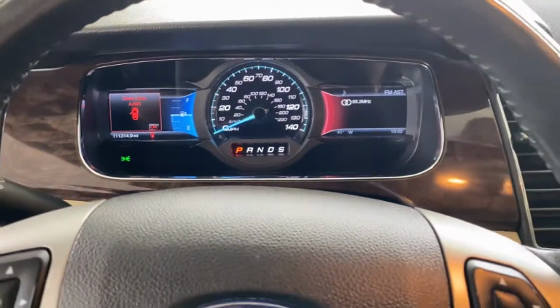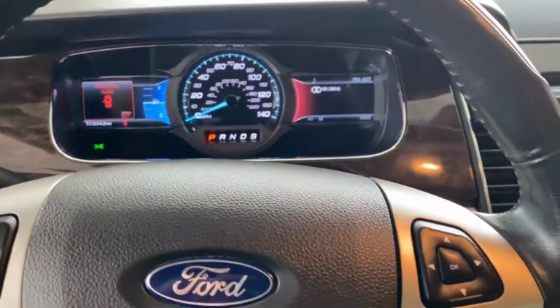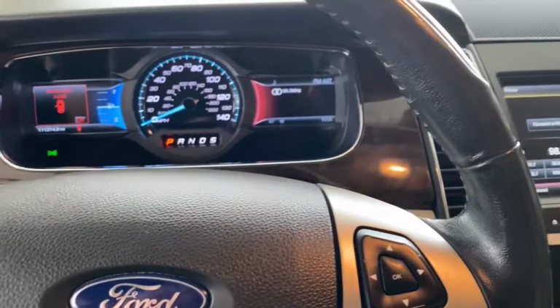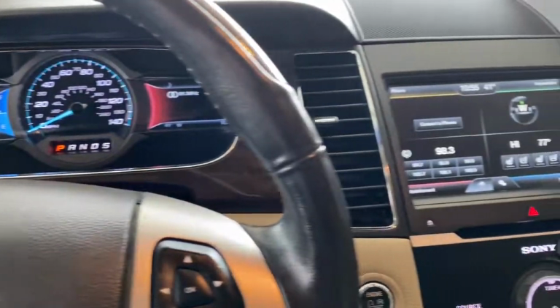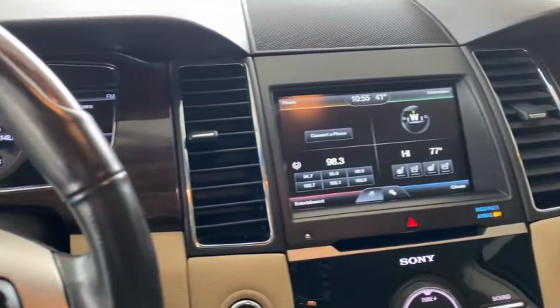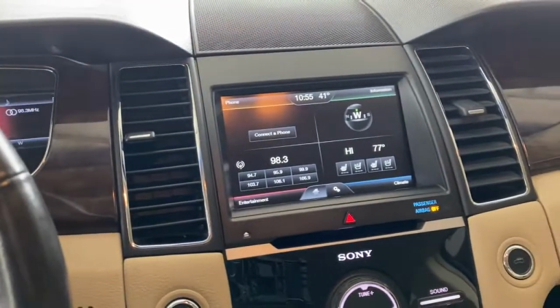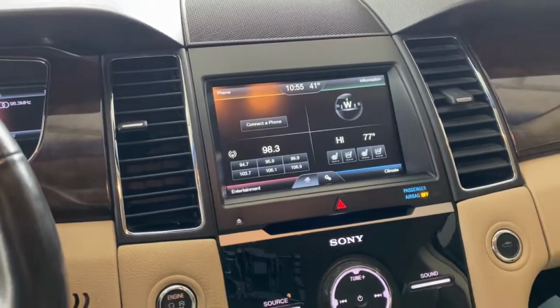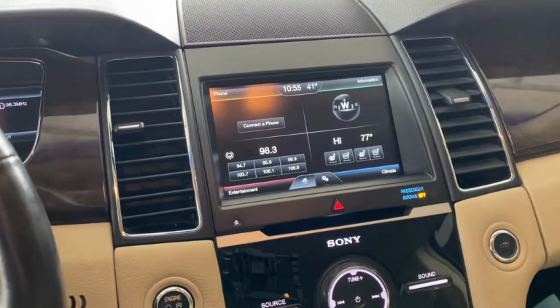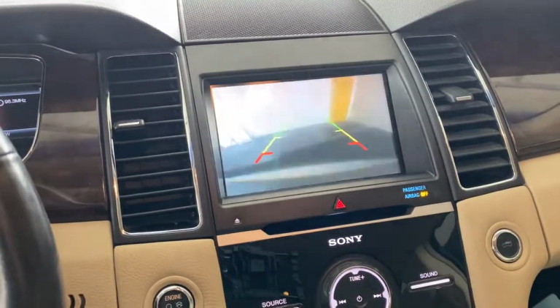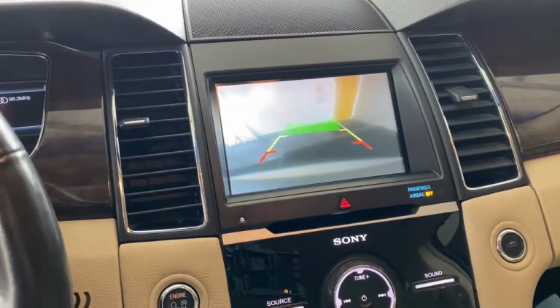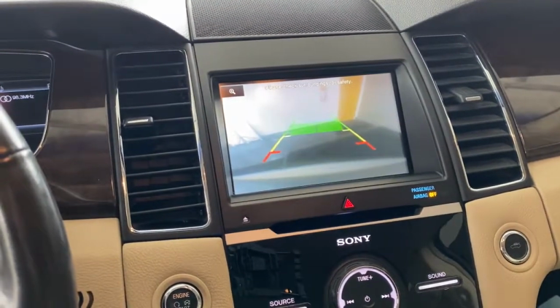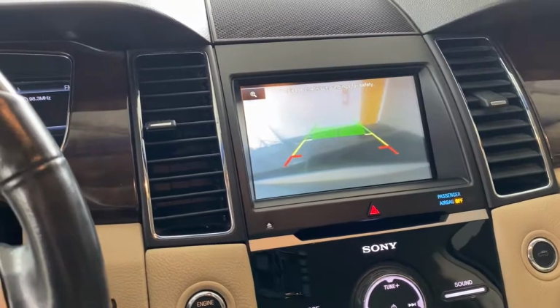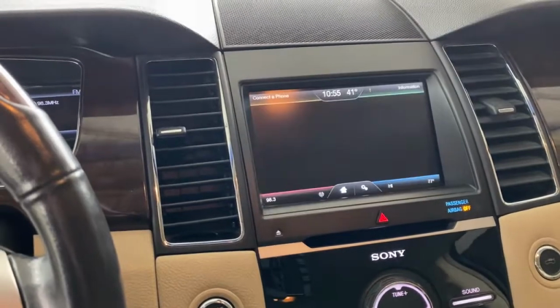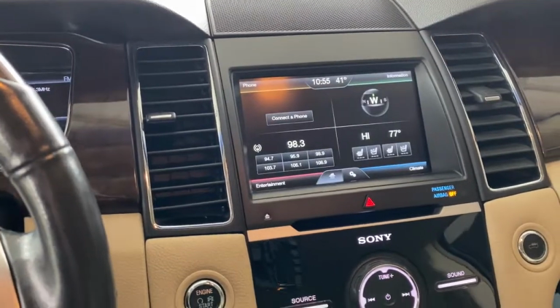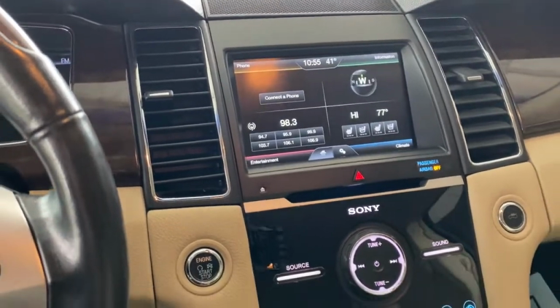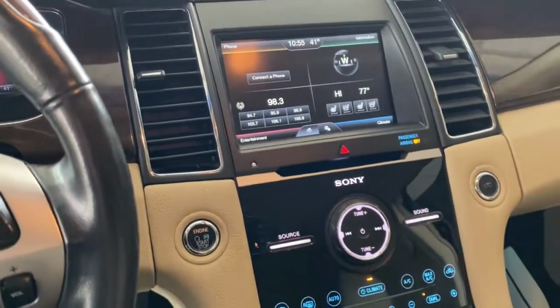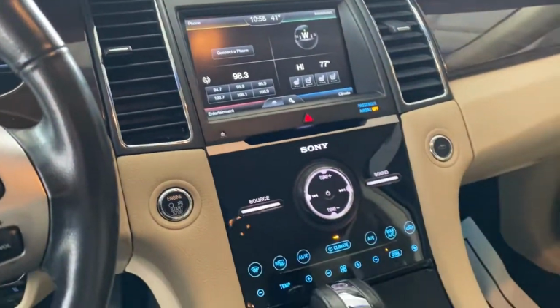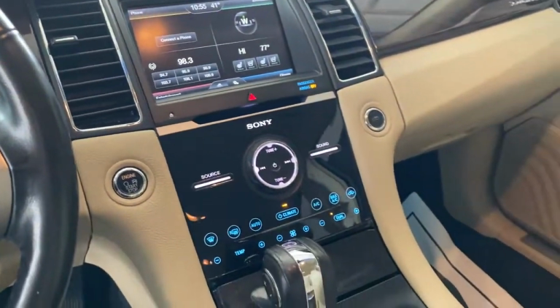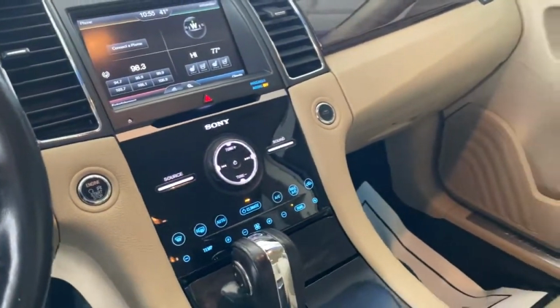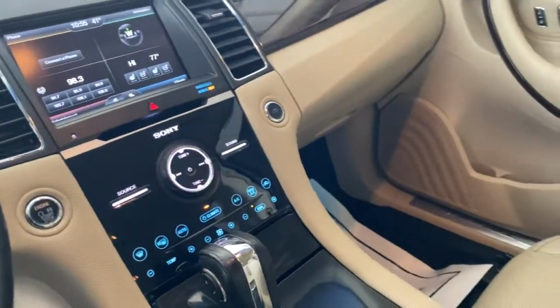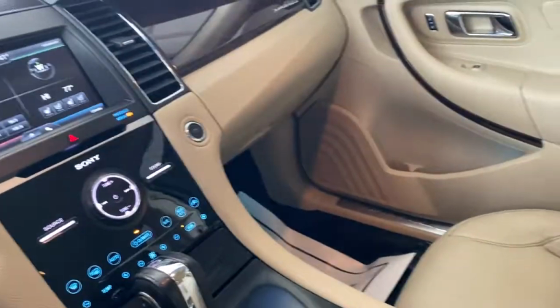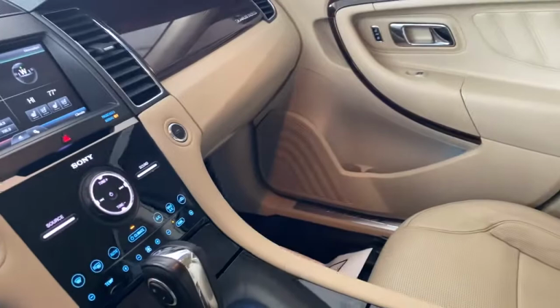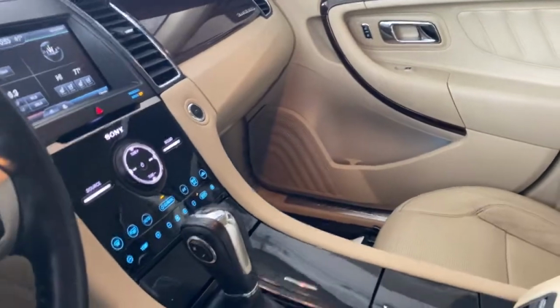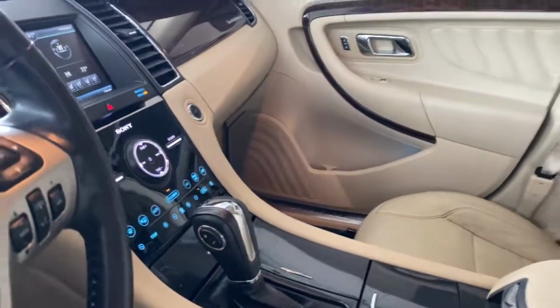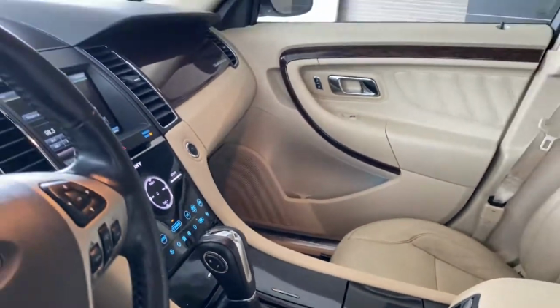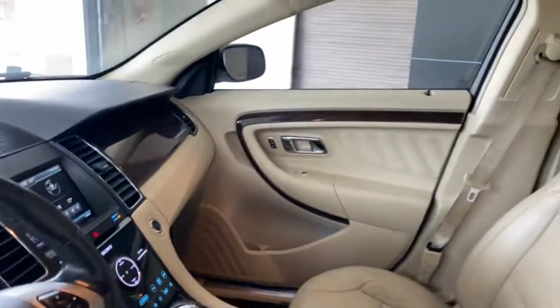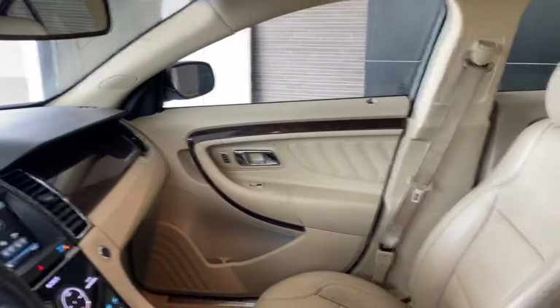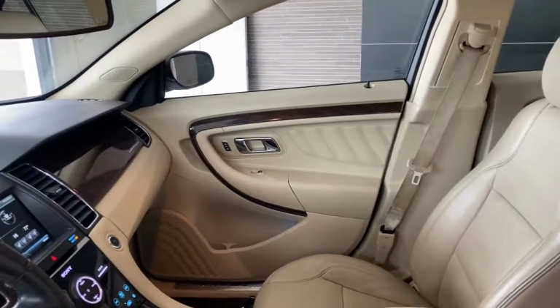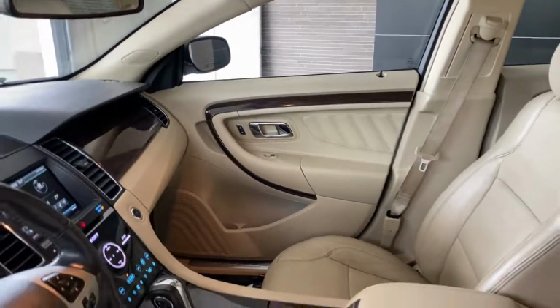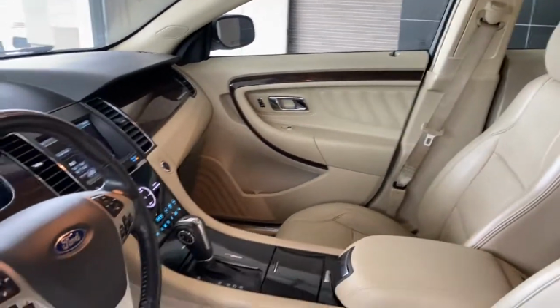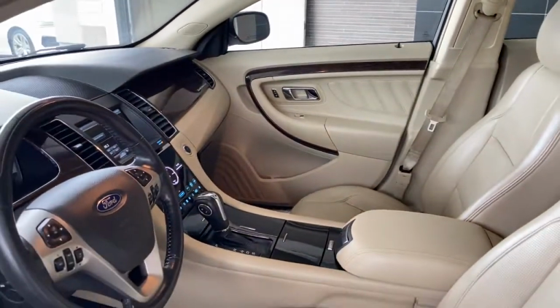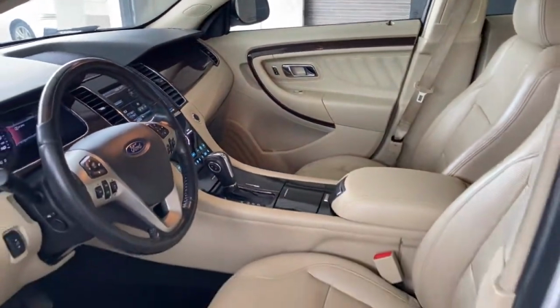Keyless entry, wood grain interior trim, satellite radio, iPod, MP3 input, power passenger seat, heated mirrors, backup camera, remote engine start, V6 cylinder engine, power driver seat.